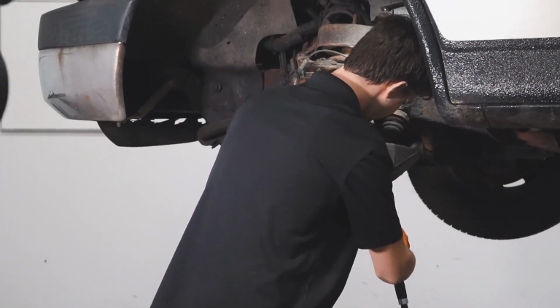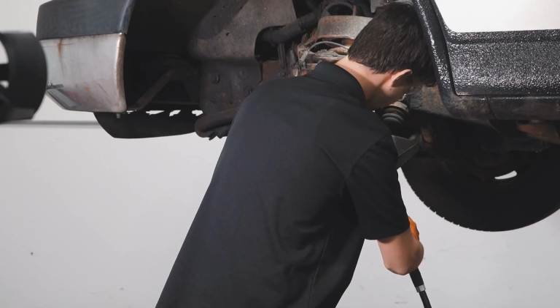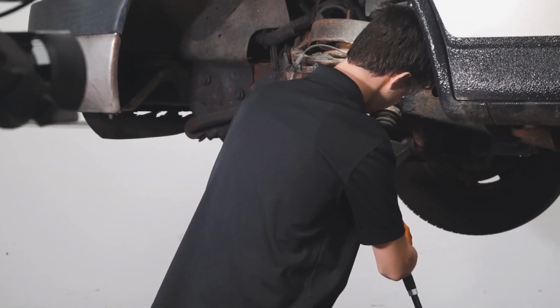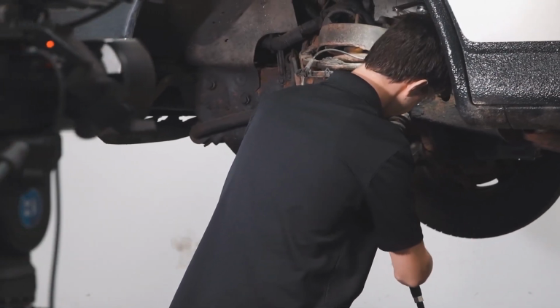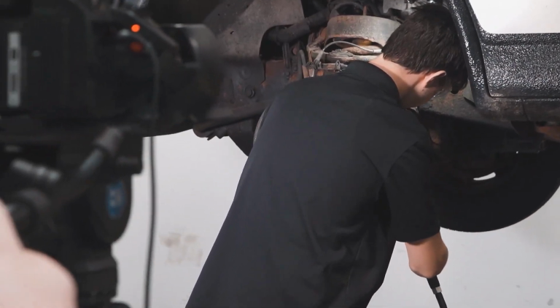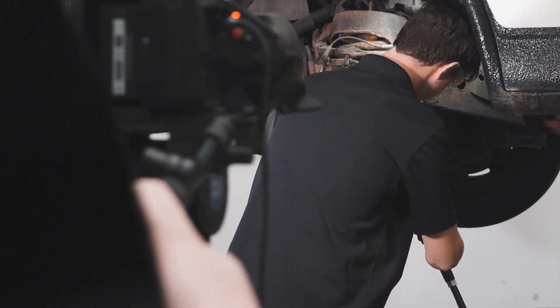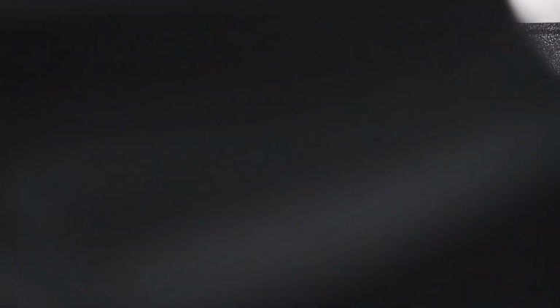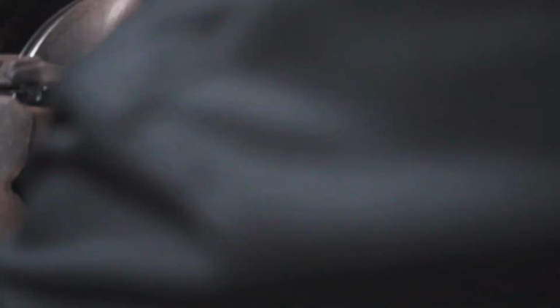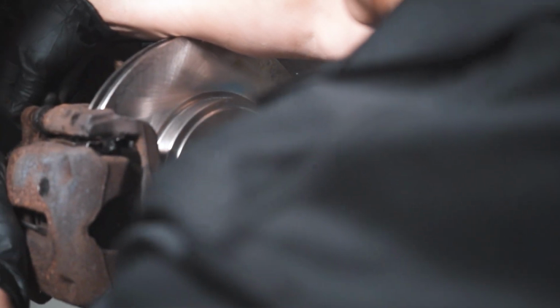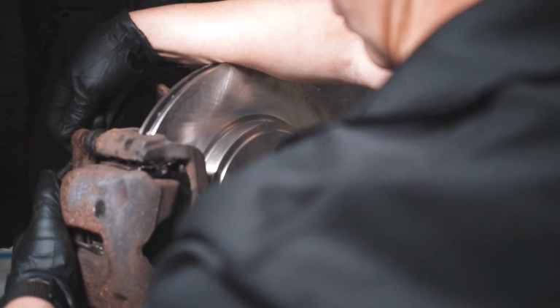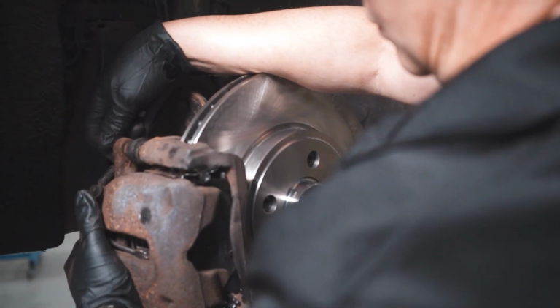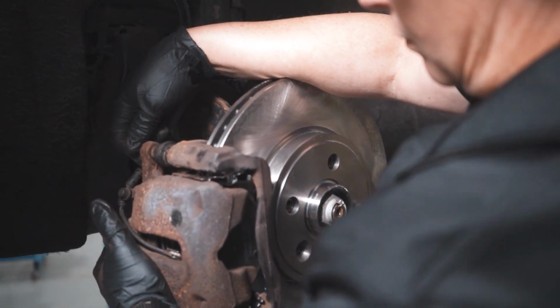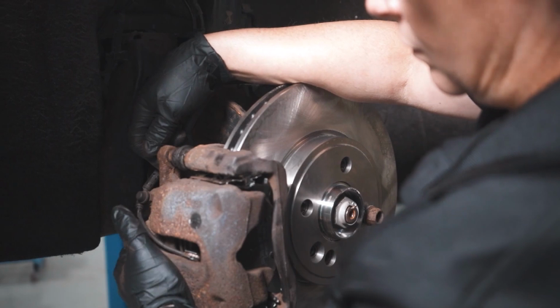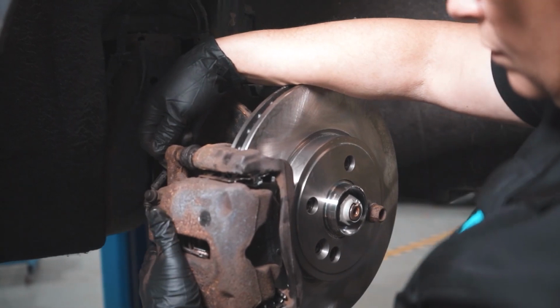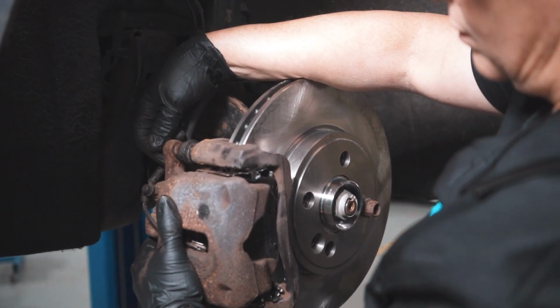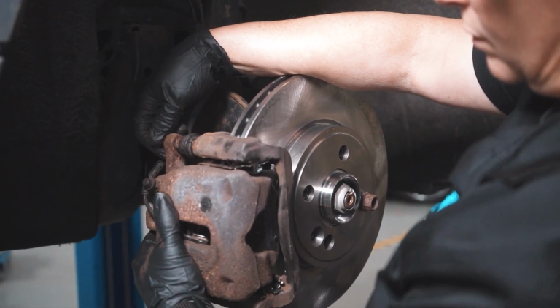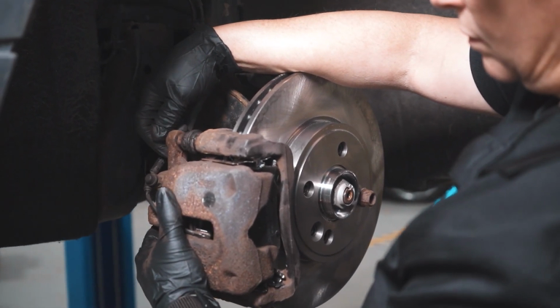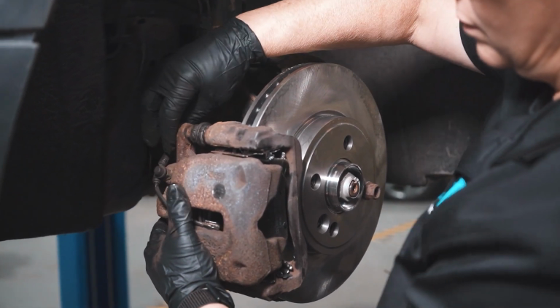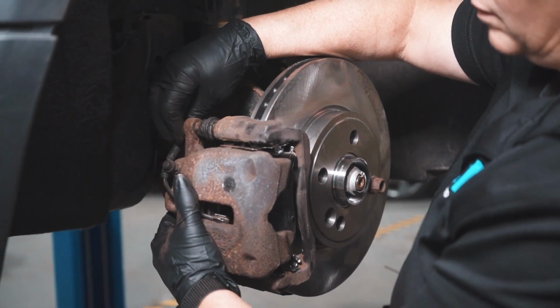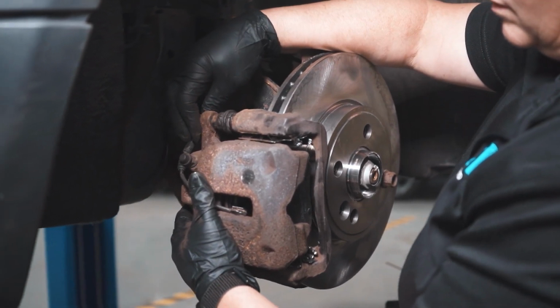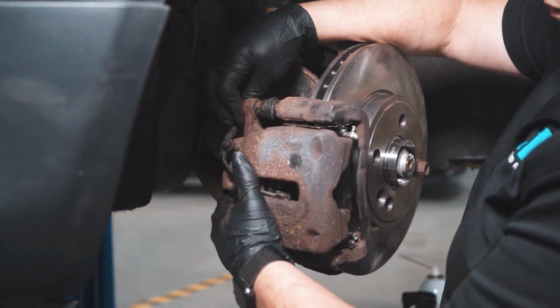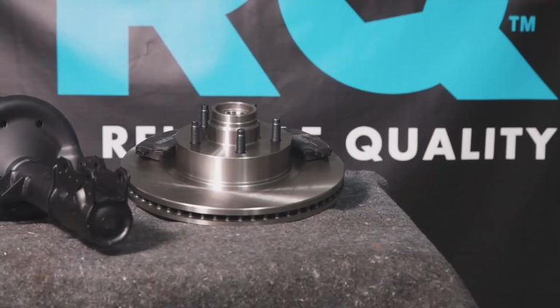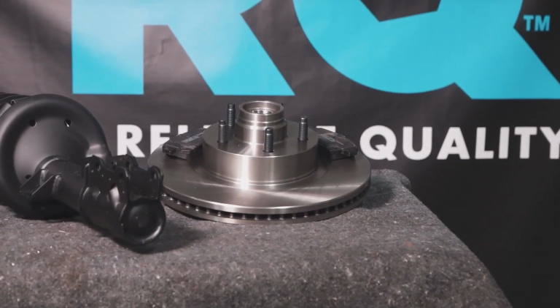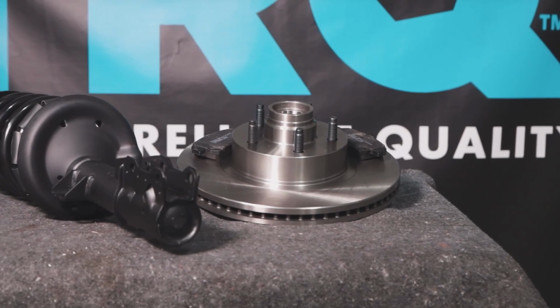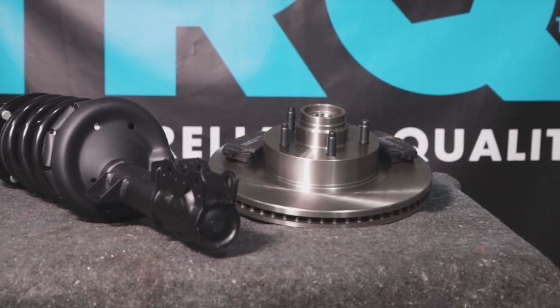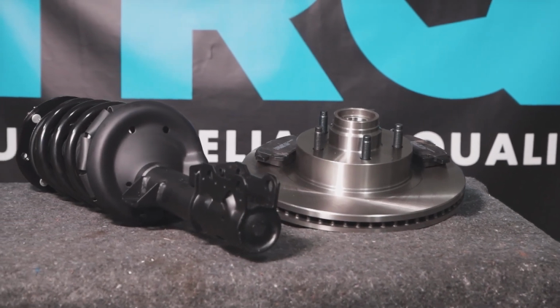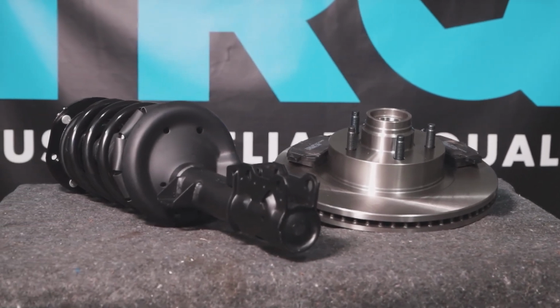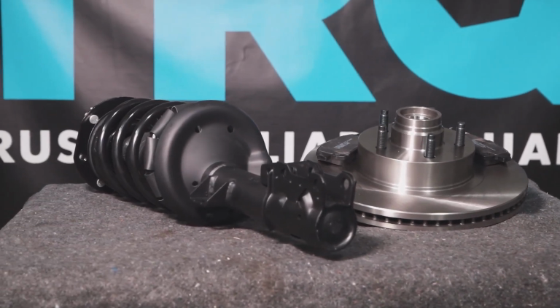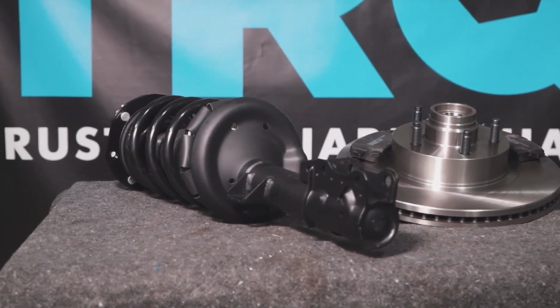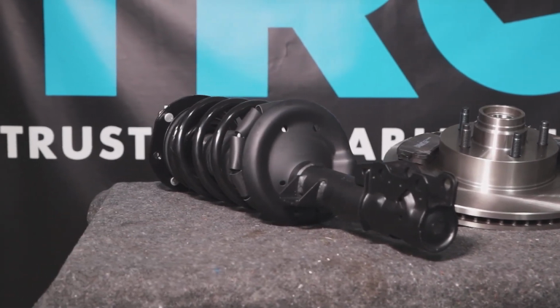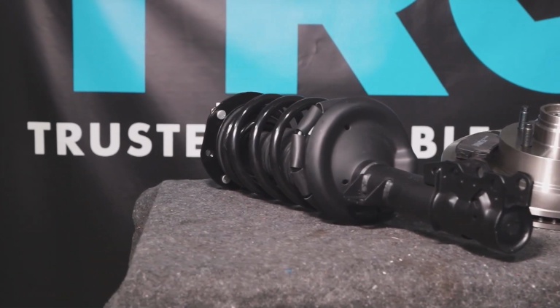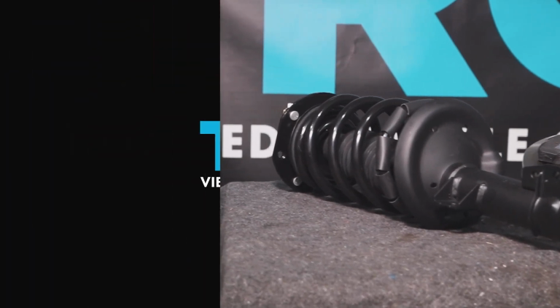When only the best will do, demand TRQ — the only company that lets you view before you do. TRQ is committed to offering the highest quality aftermarket auto parts that are engineered with peace of mind. Thanks for using and viewing with TRQ. We'll see you next time.